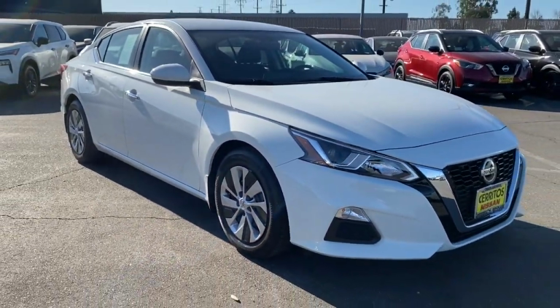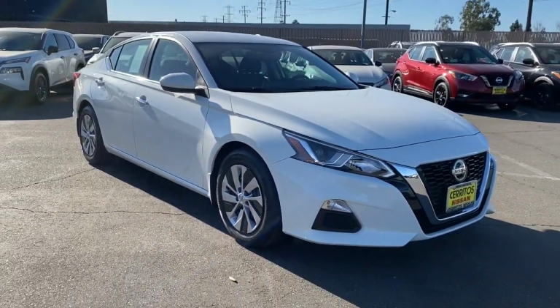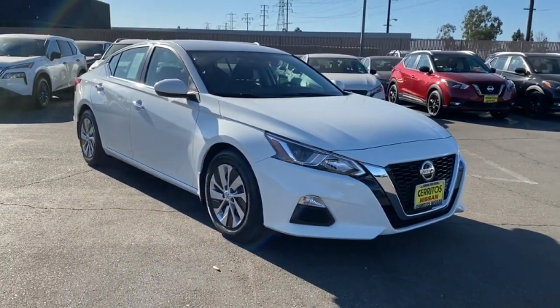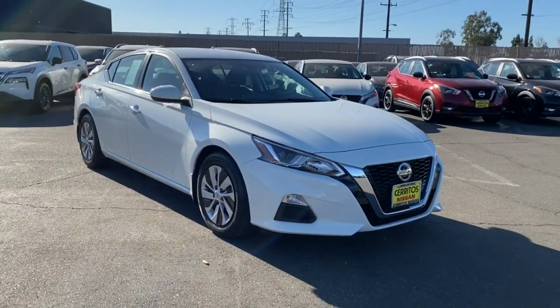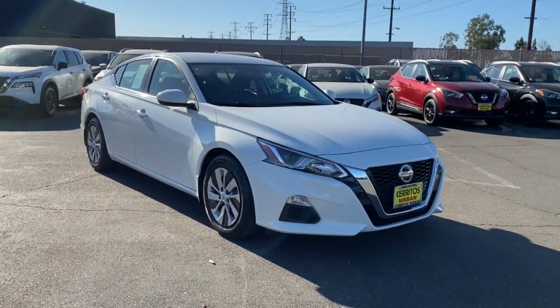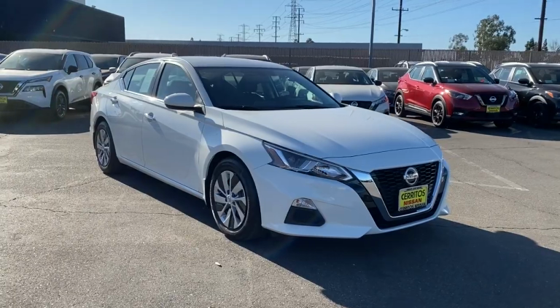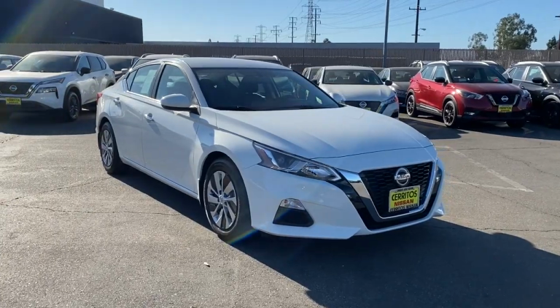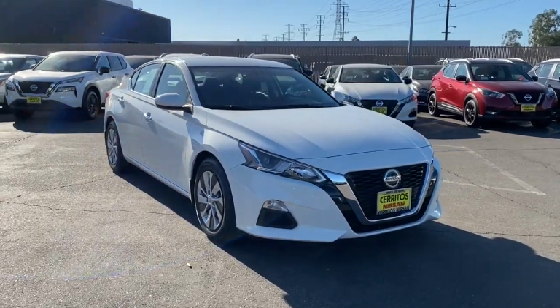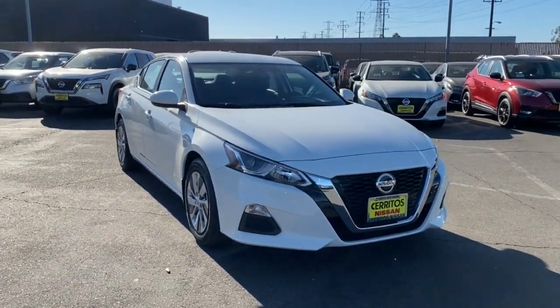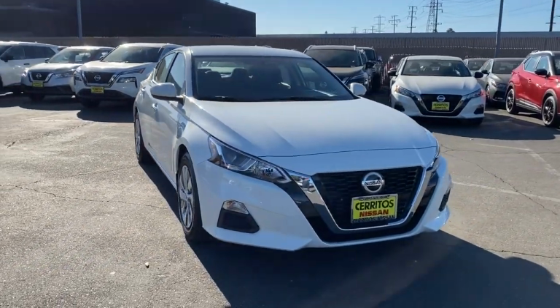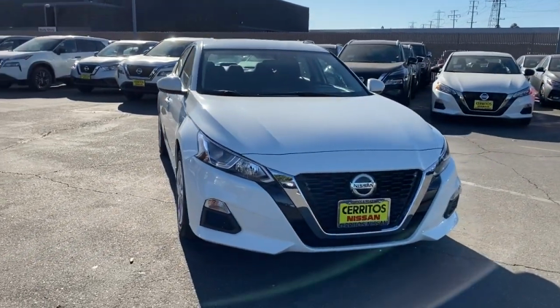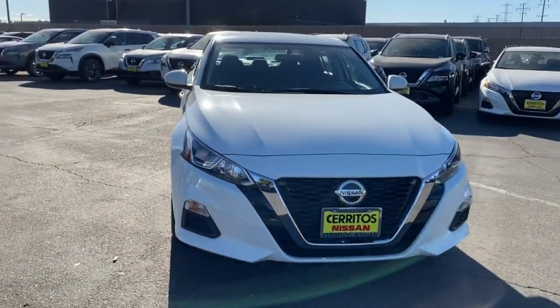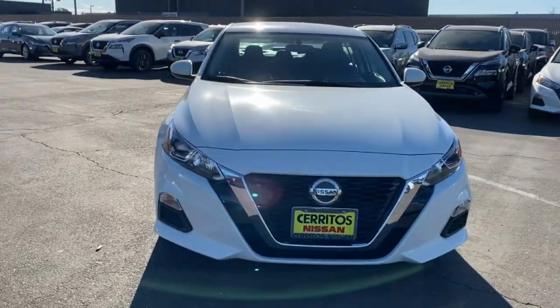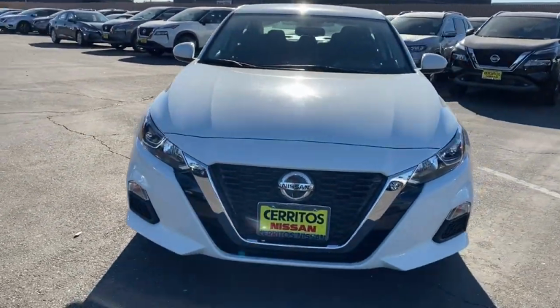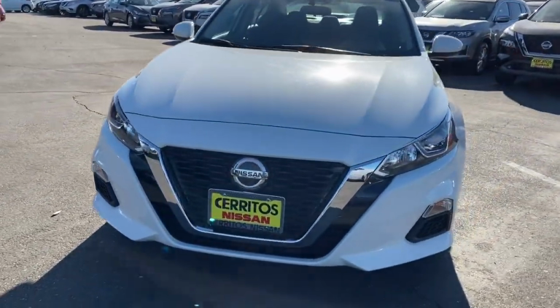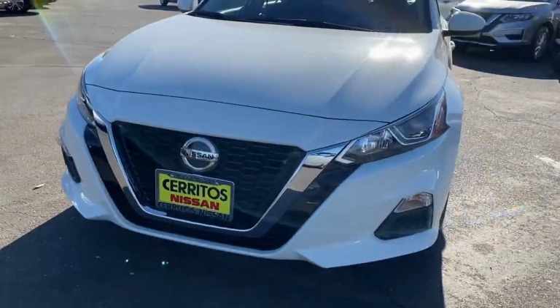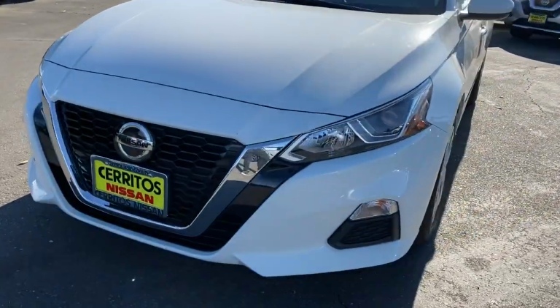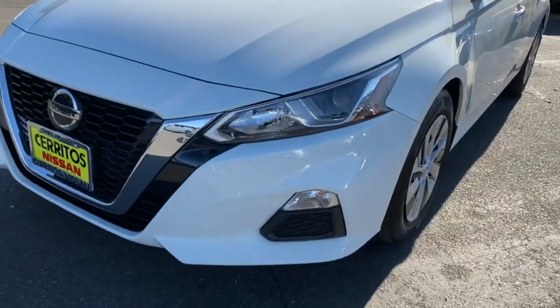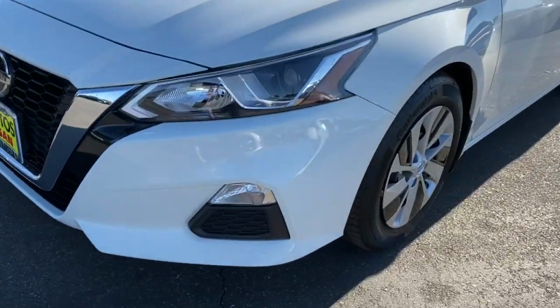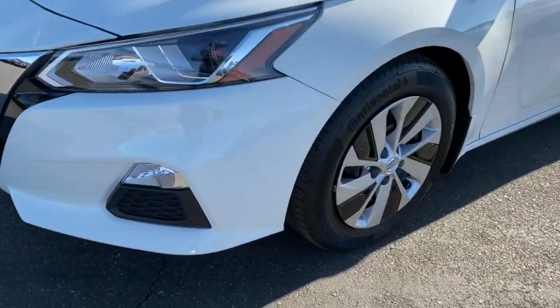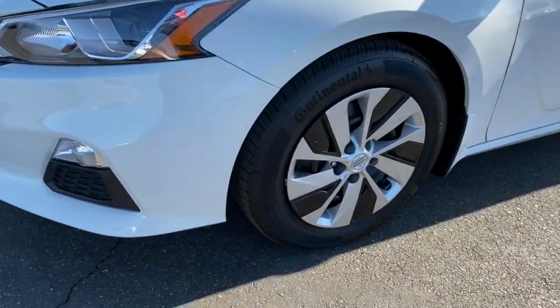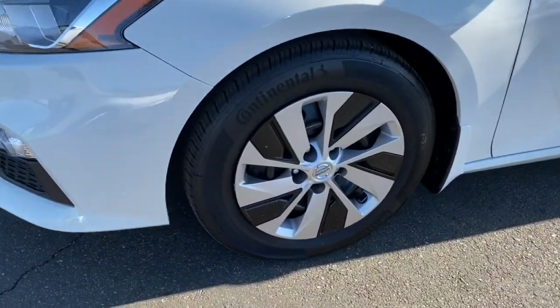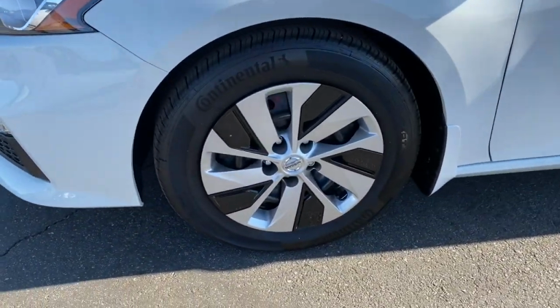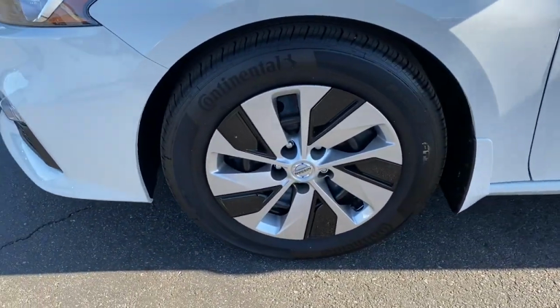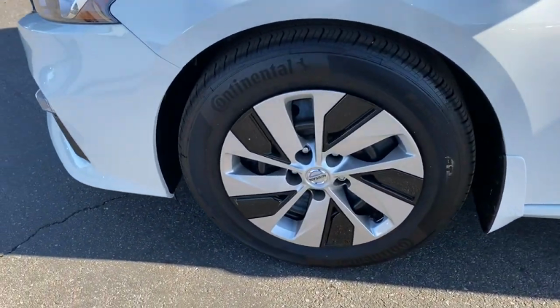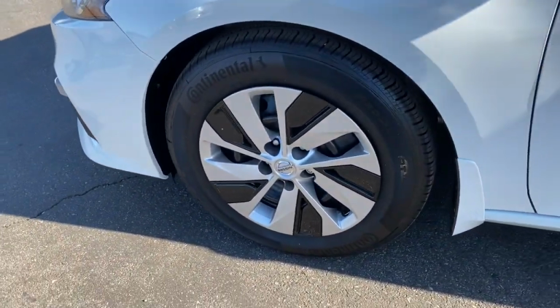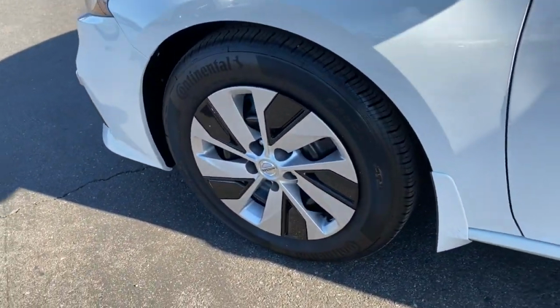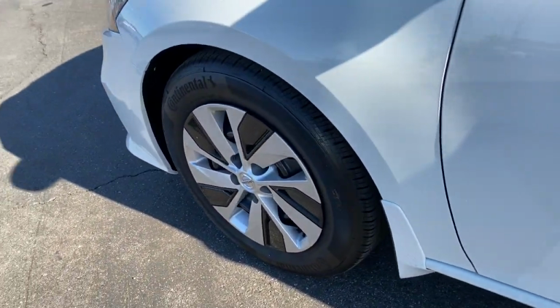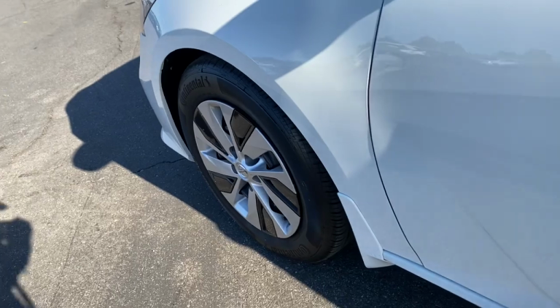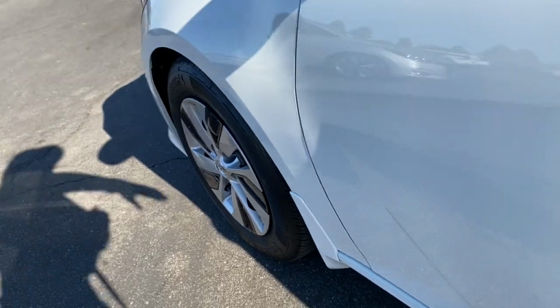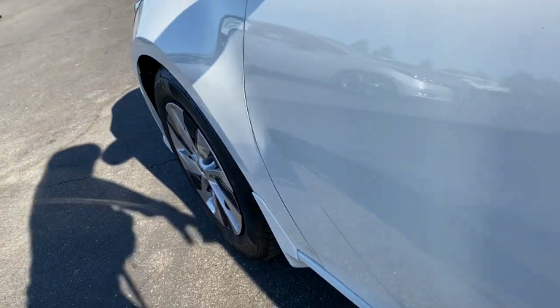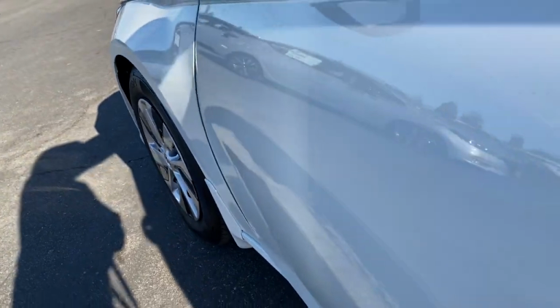Keyless entry, backup camera, remote engine start, keyless start, satellite radio, power driver seat, steering wheel audio controls, Bluetooth connection, stability control, intermittent wipers.